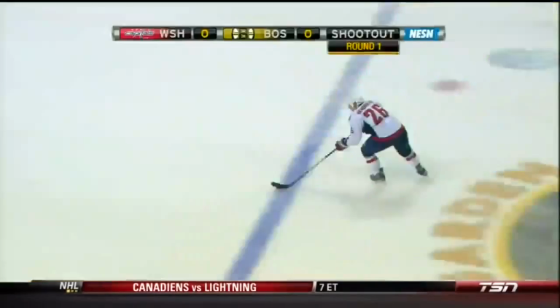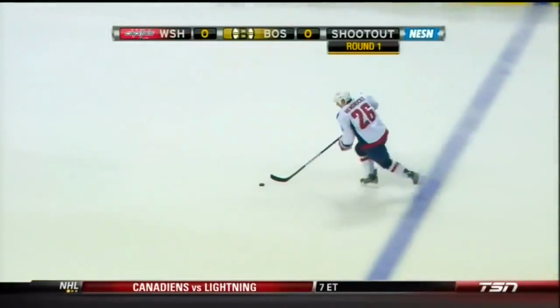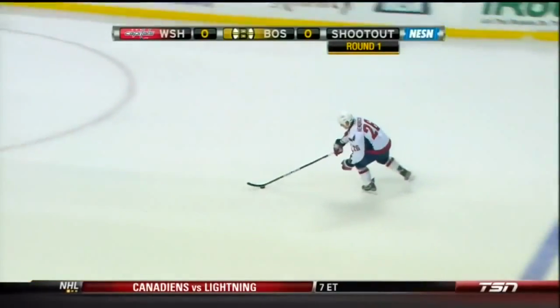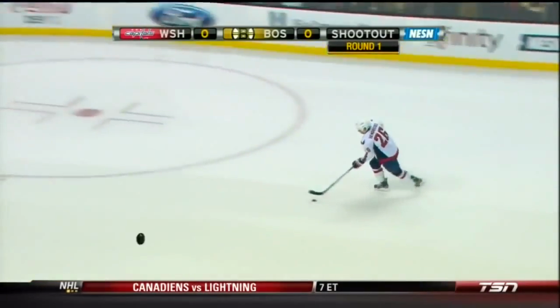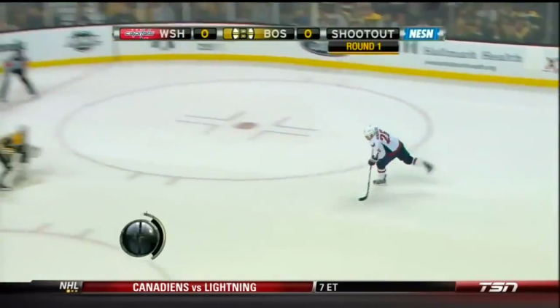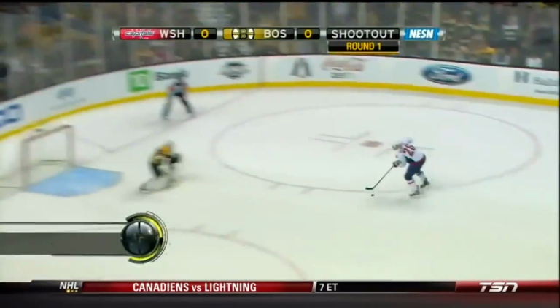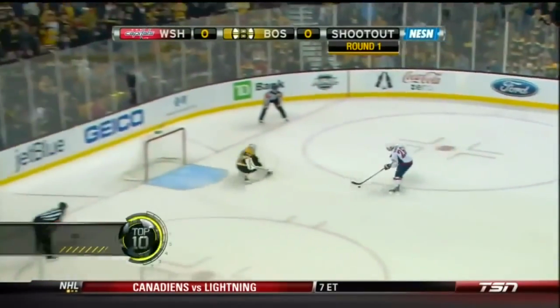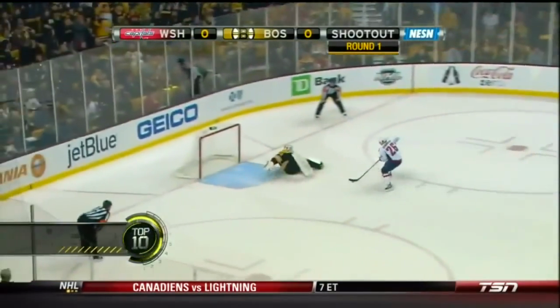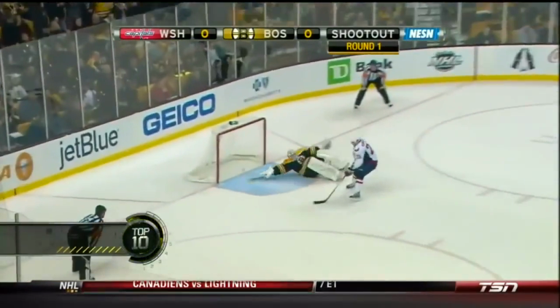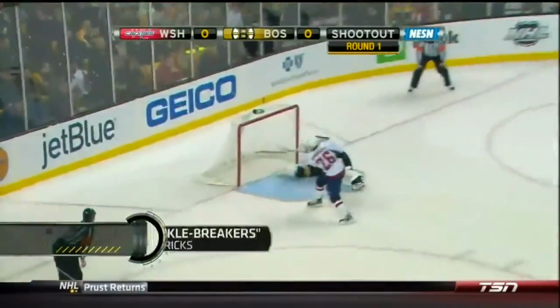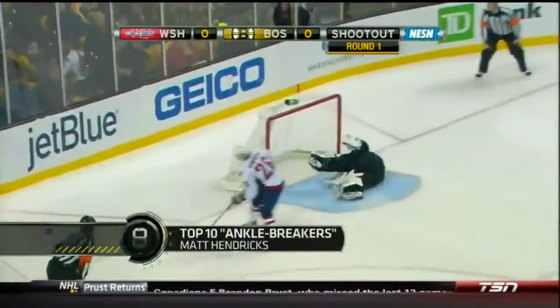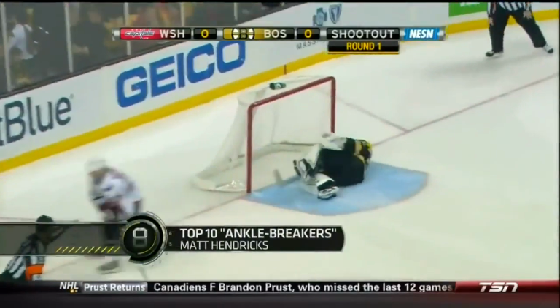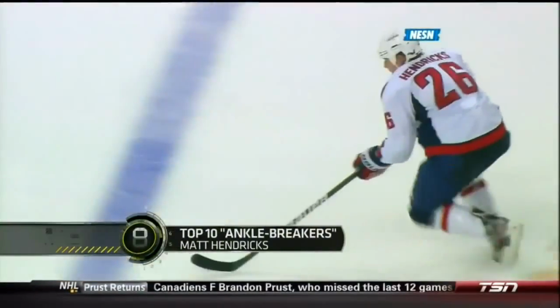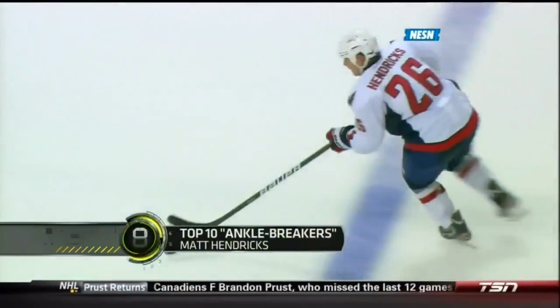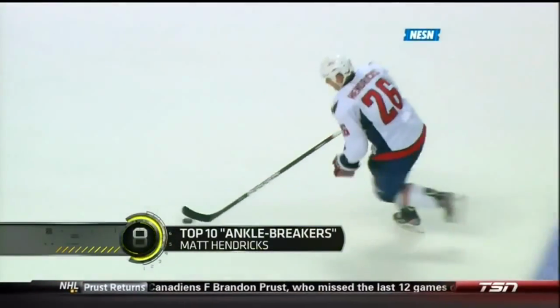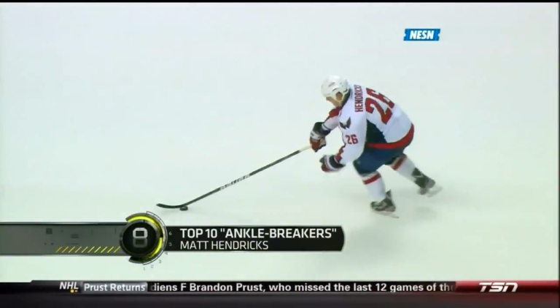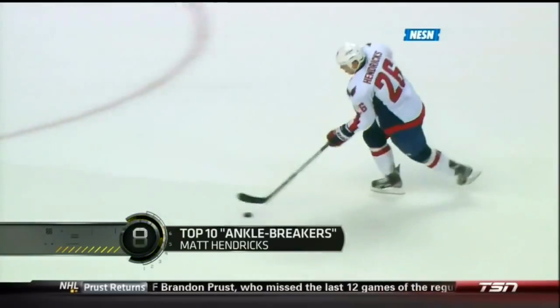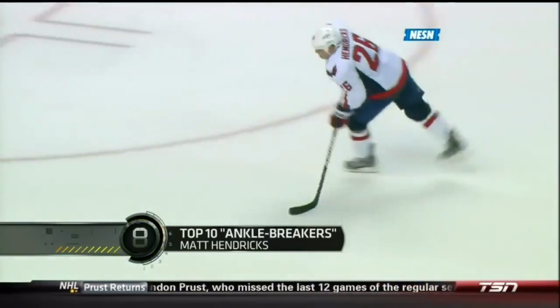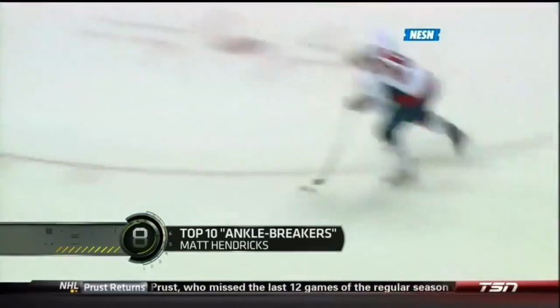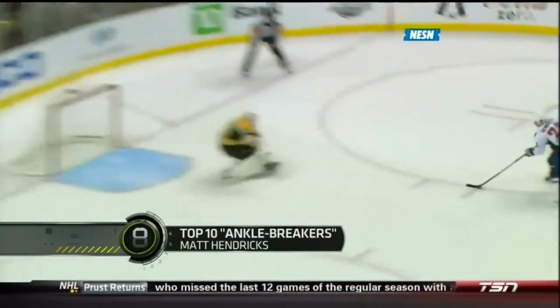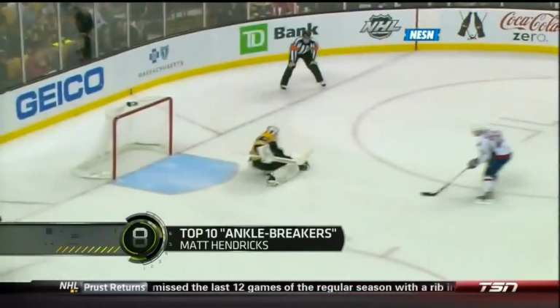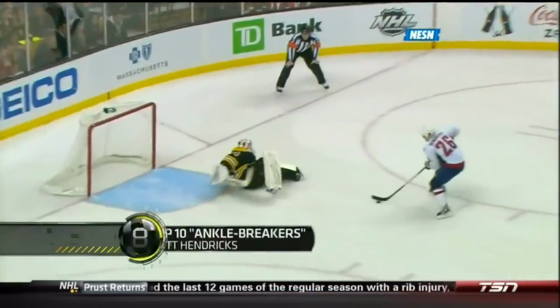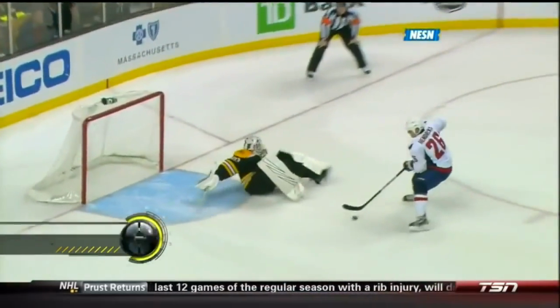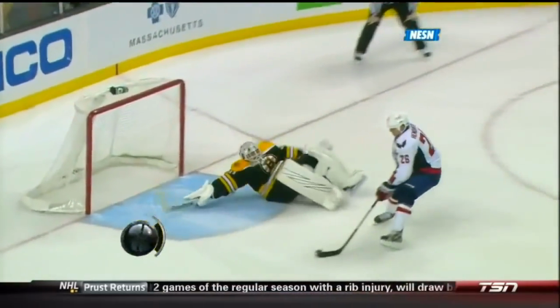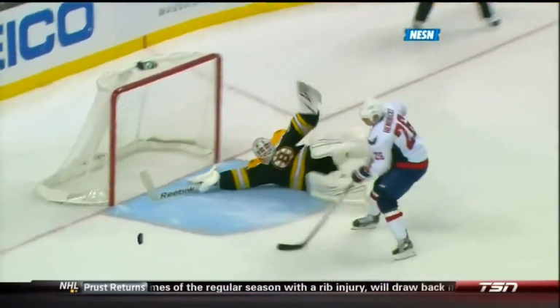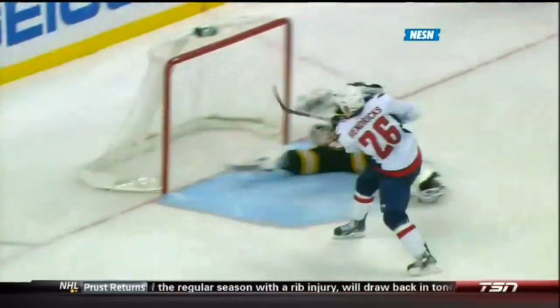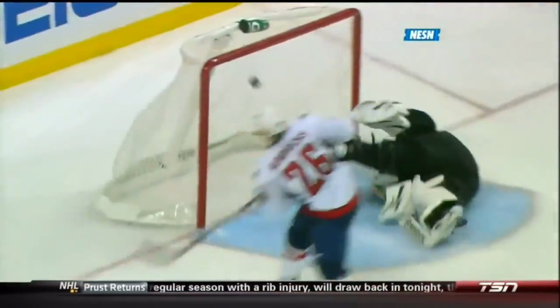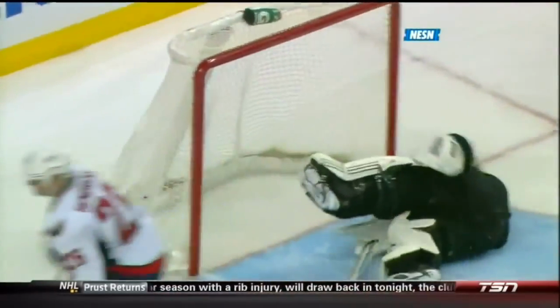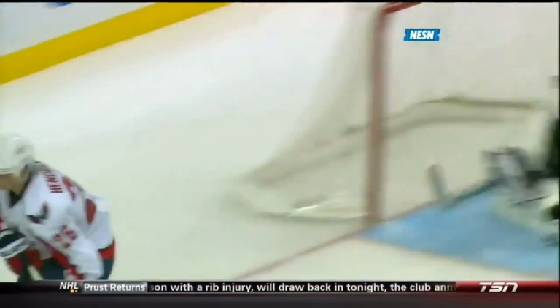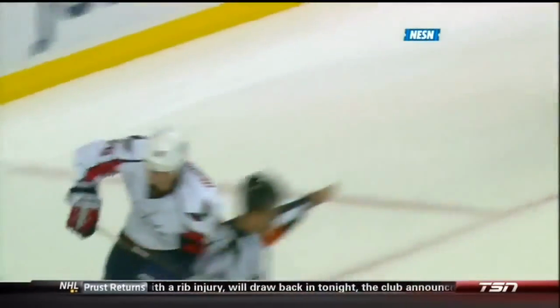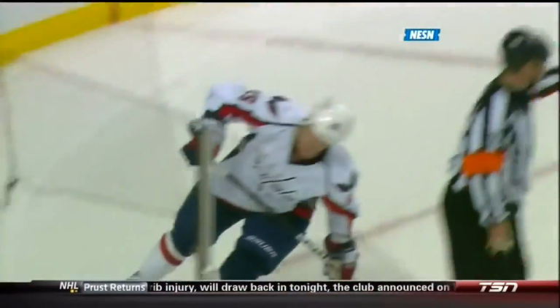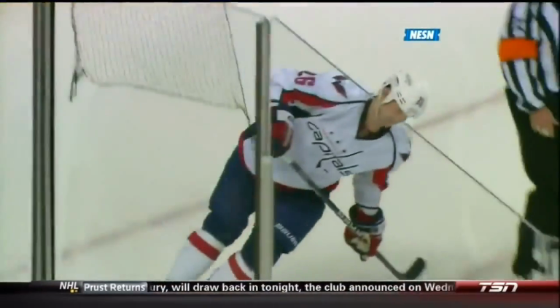He's been hot on shootouts. He dekes, gets Thomas down, and fires it into the top of the net. Because if he's going to let the shot go and fool Thomas enough that he loses balance, that's a layup.